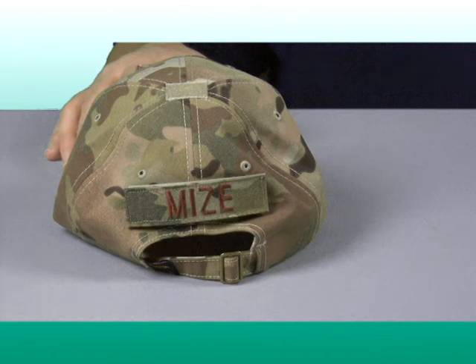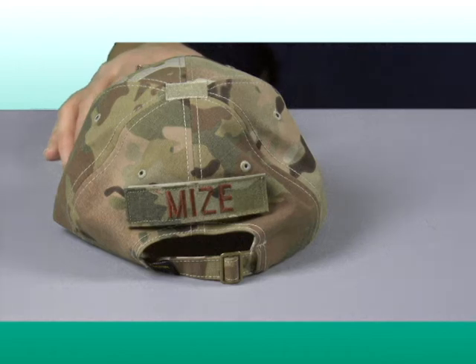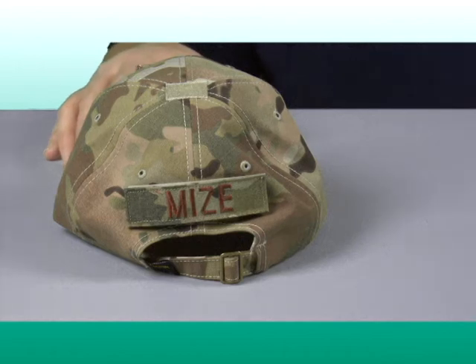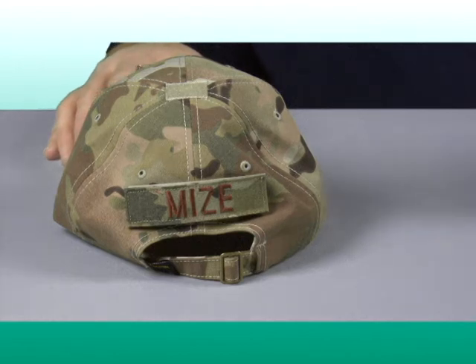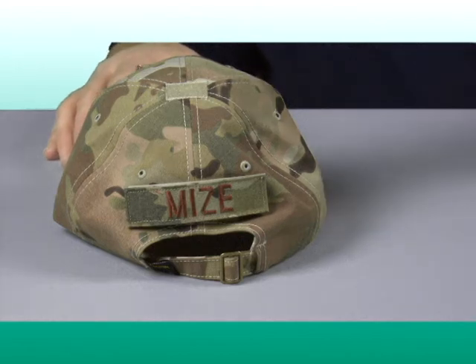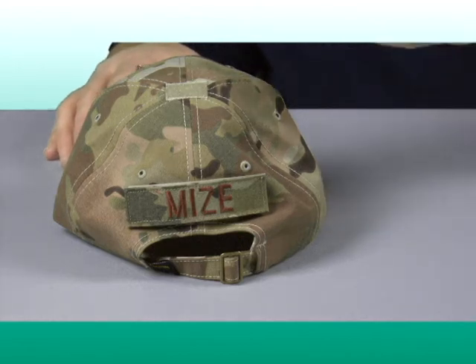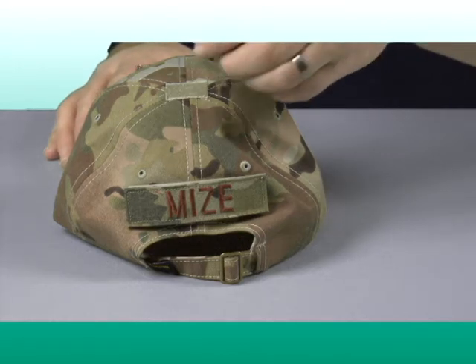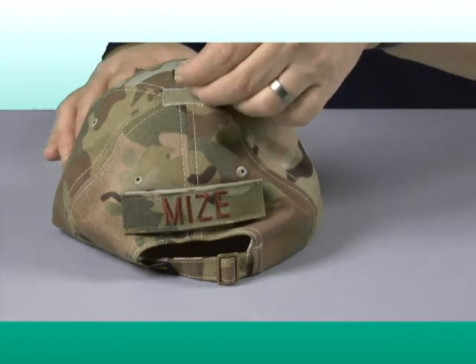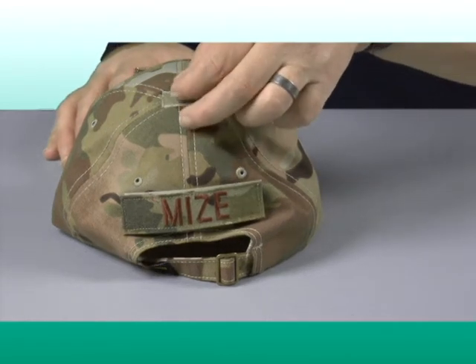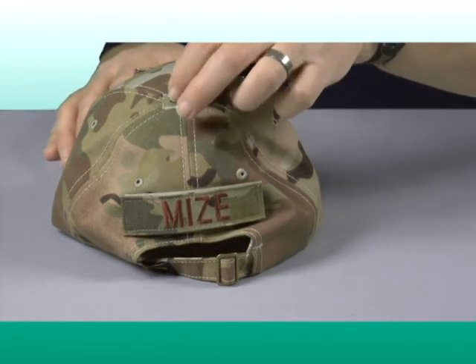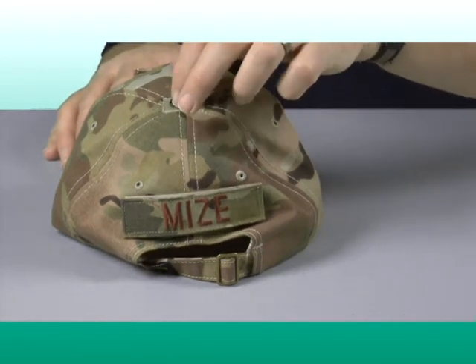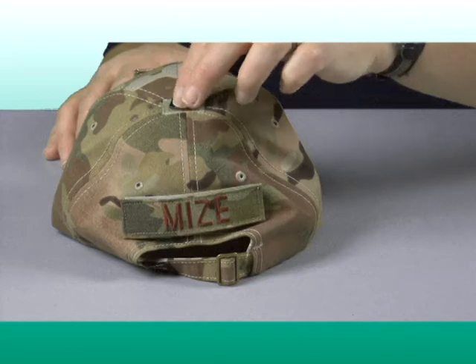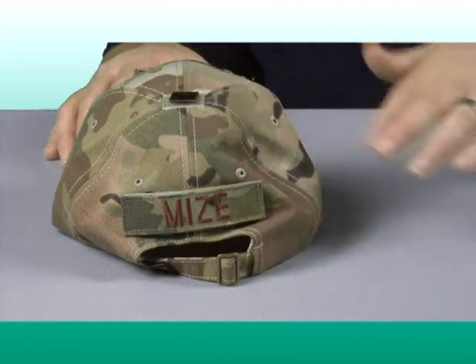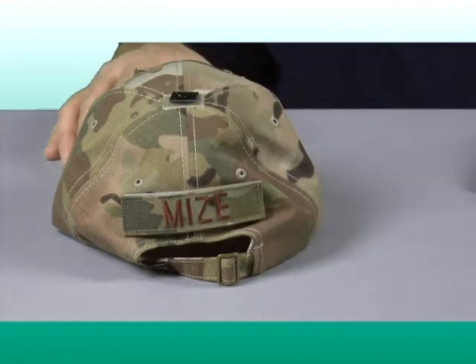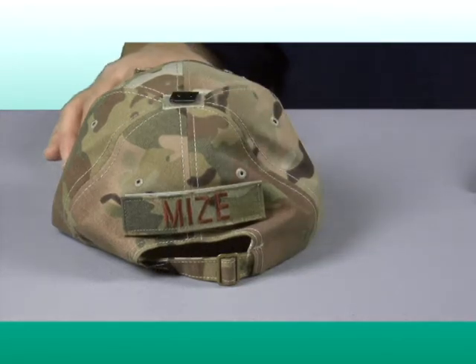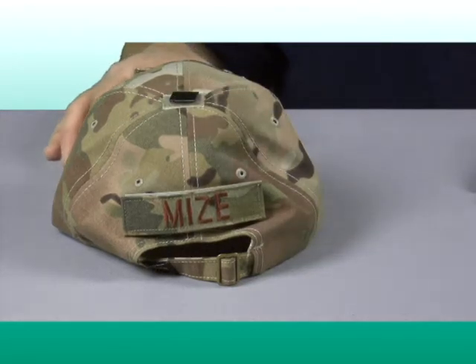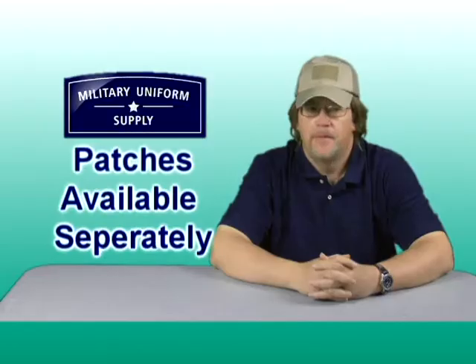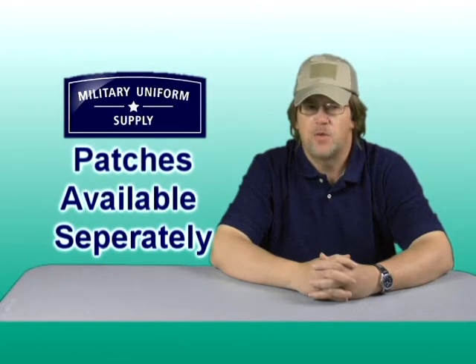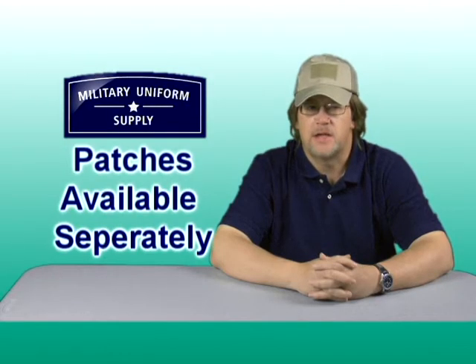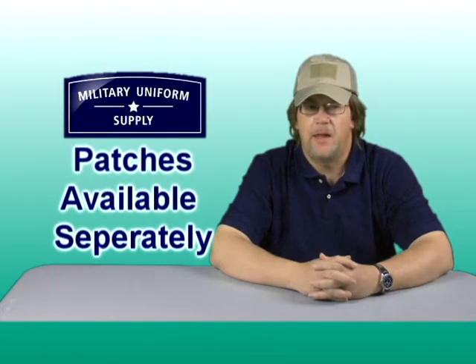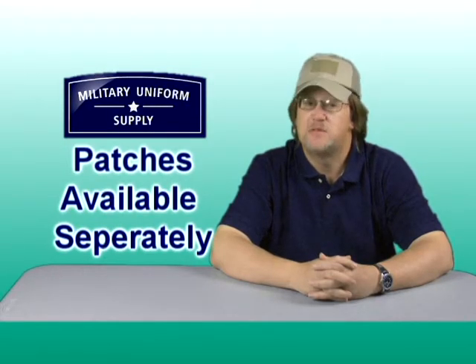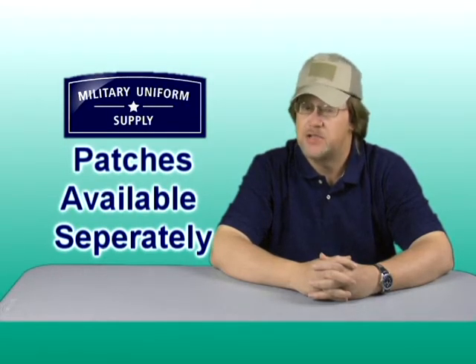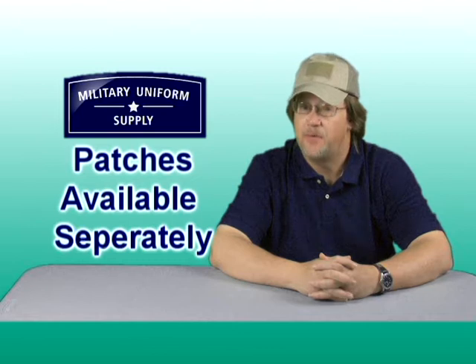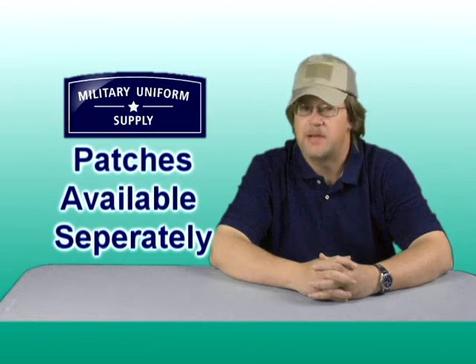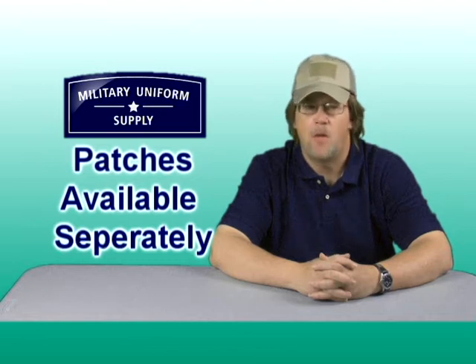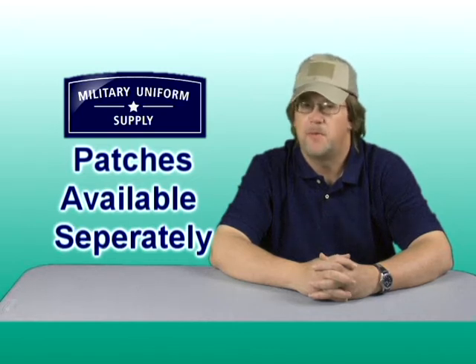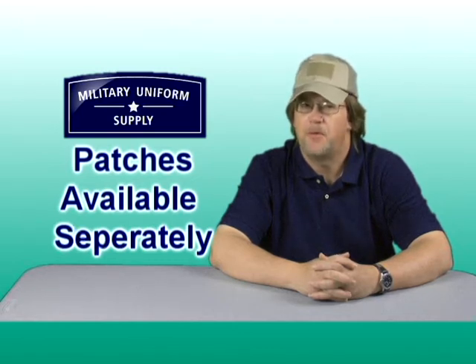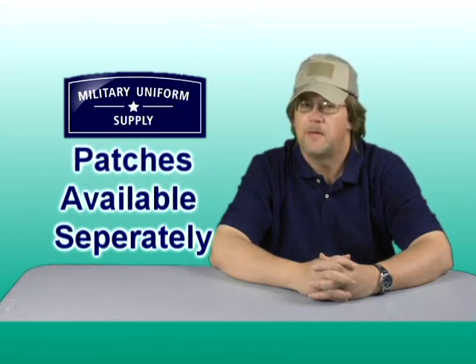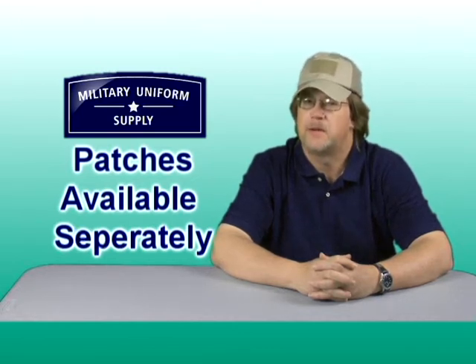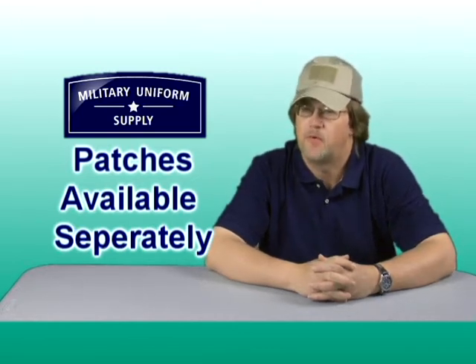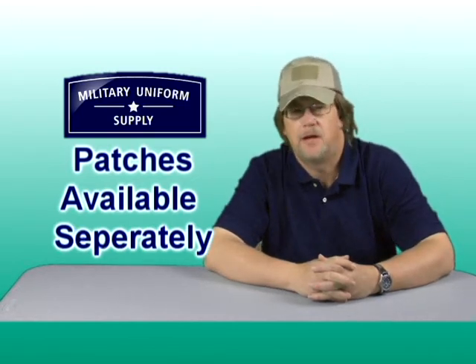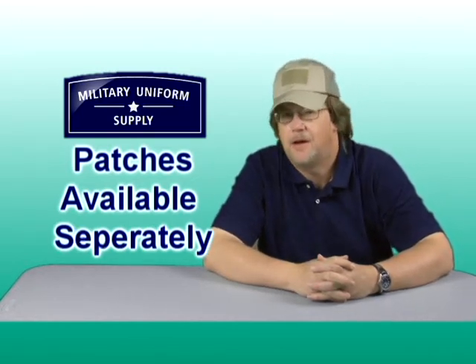On top of the Condor tactical caps is a 3-quarter inch attachment point designed for using infrared glow squares. The glow squares, custom name tapes, branch tapes, and flag patches are all available separately here at MilitaryUniformSupply.com.